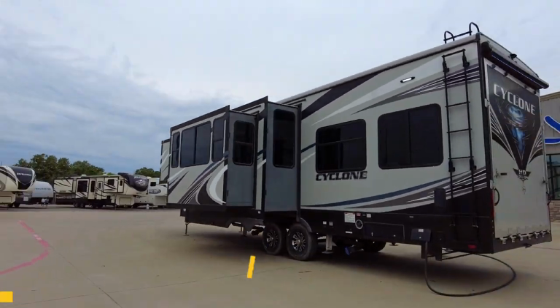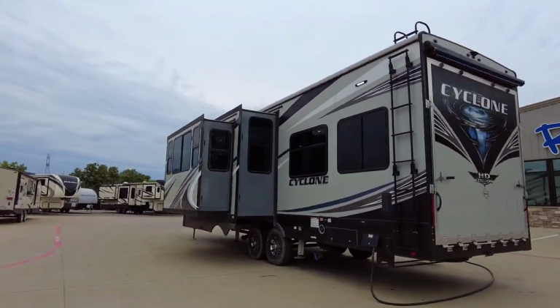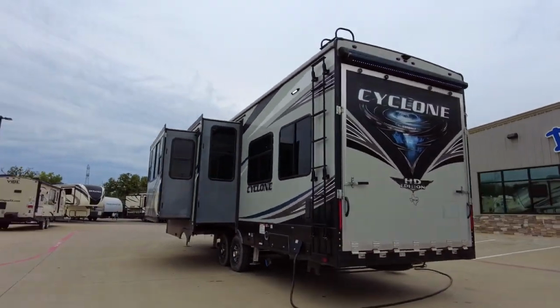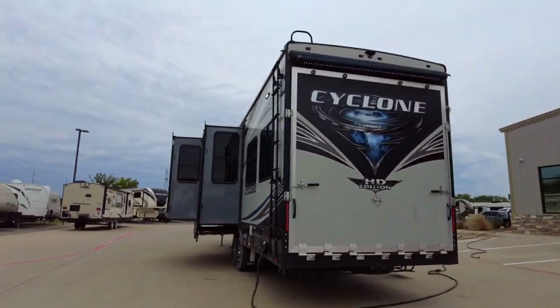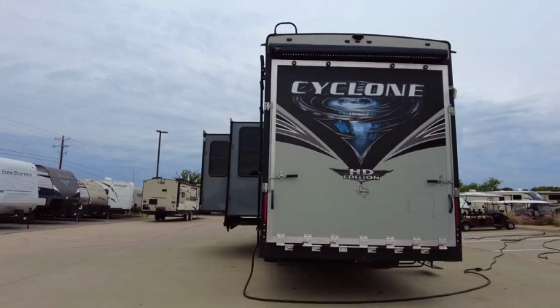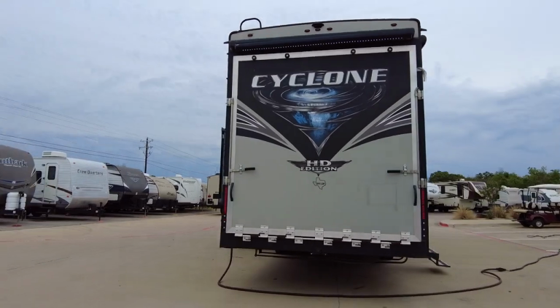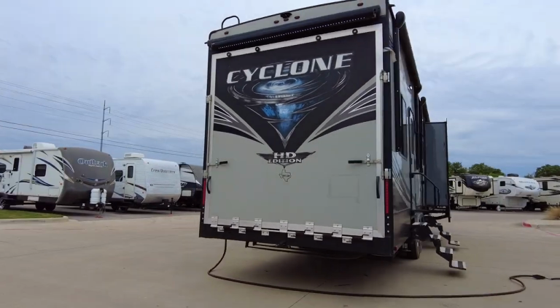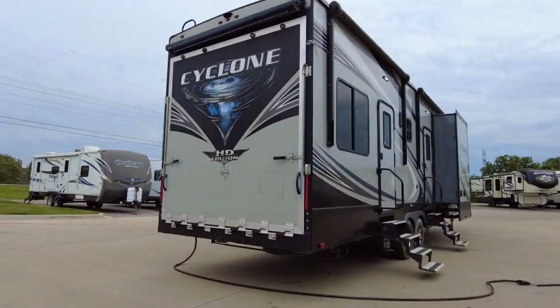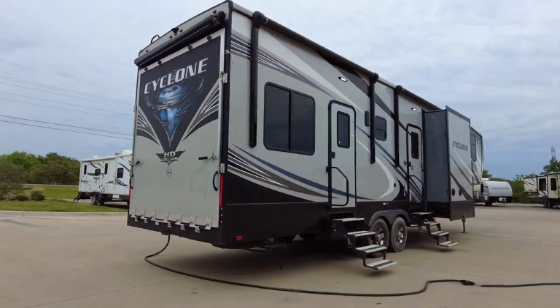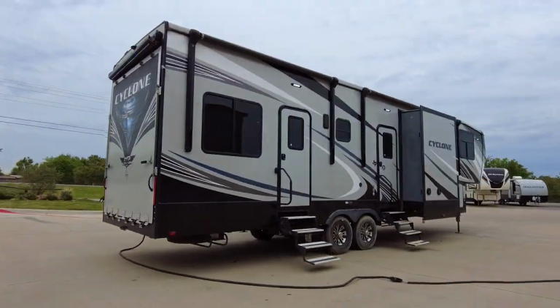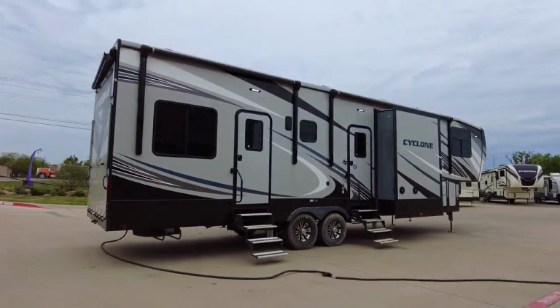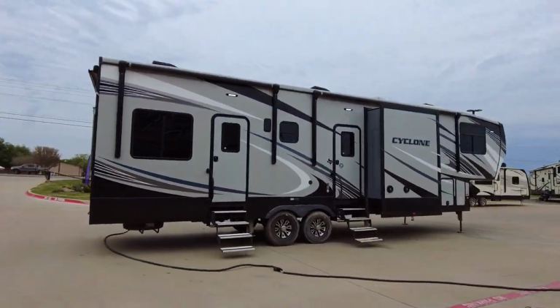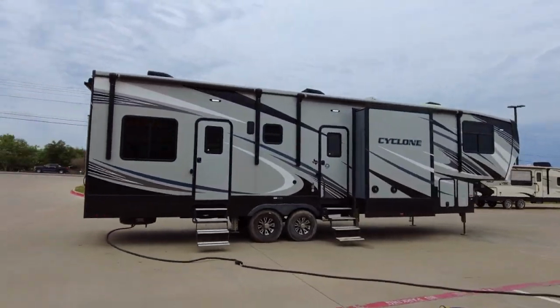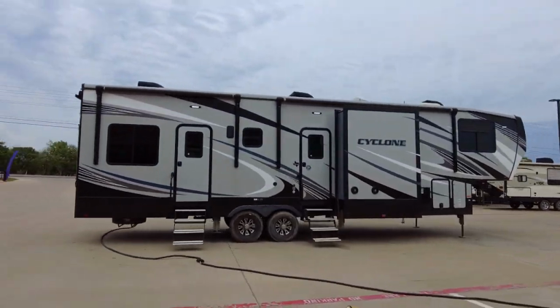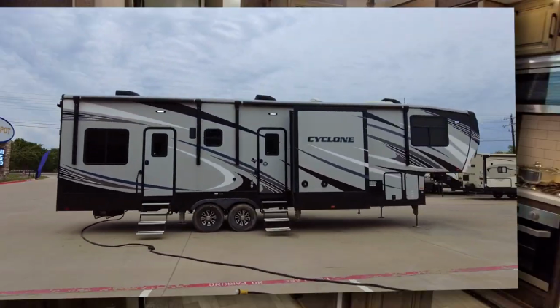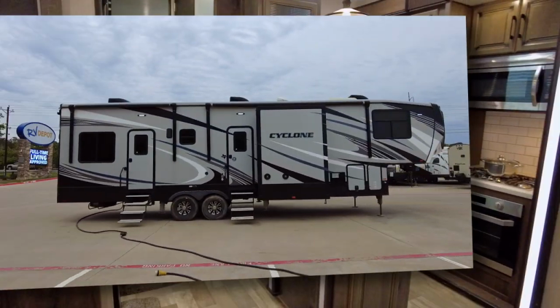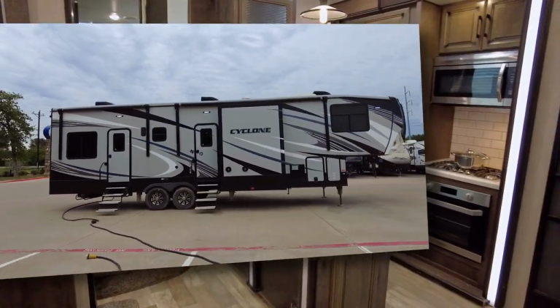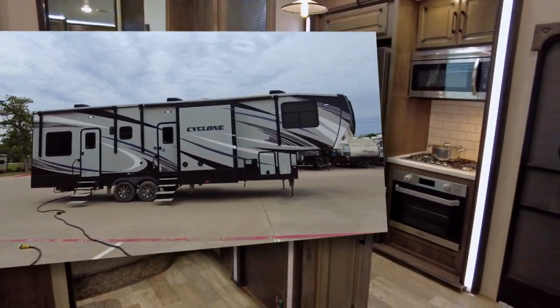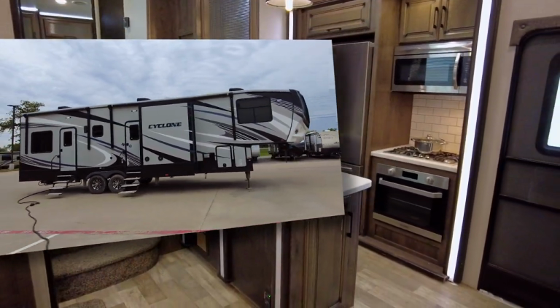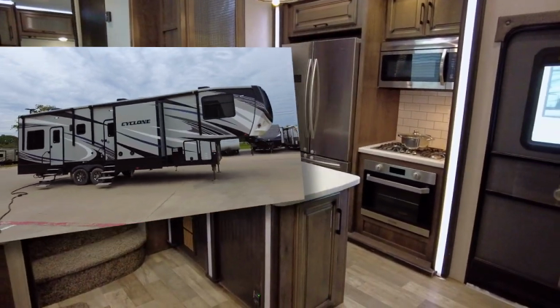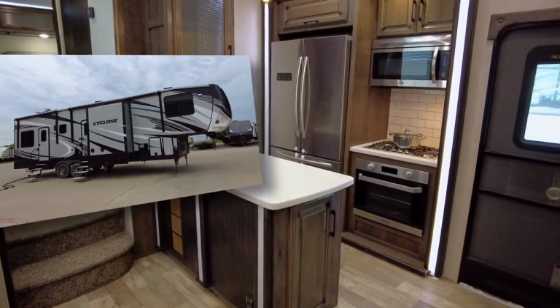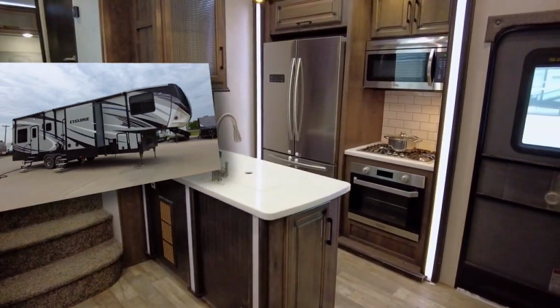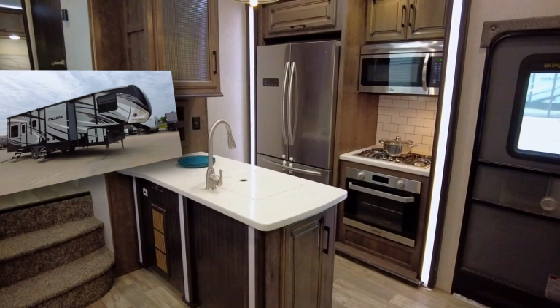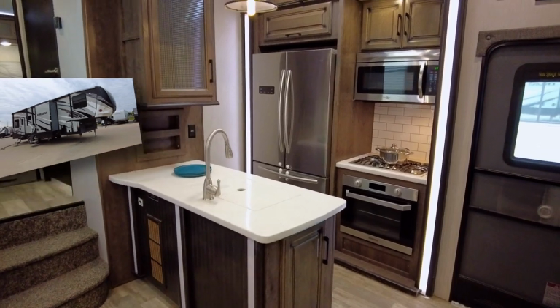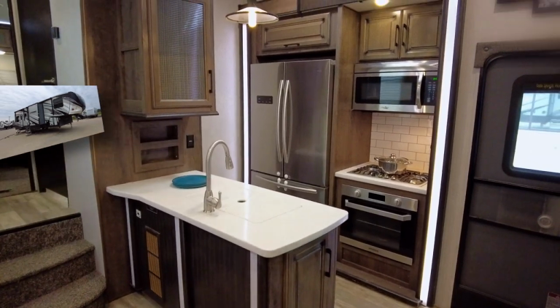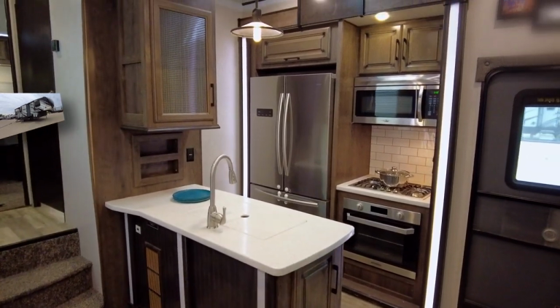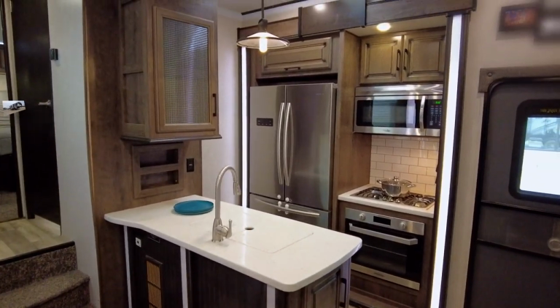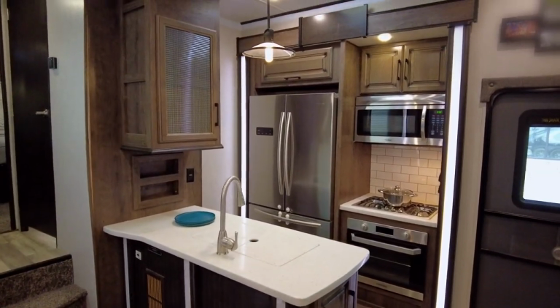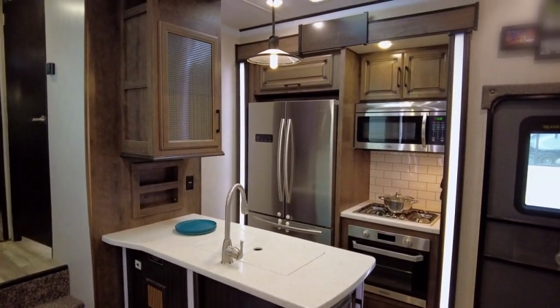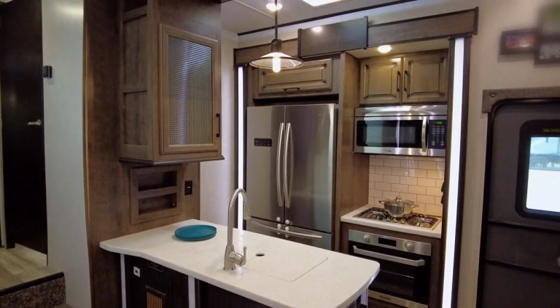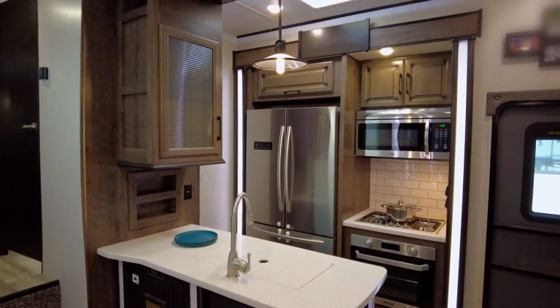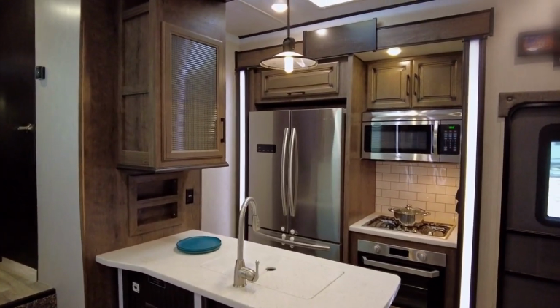Are you ready for some time away from home doing what you enjoy most? Then load up this triple slide-out fifth-wheel toy hauler and begin your next vacation.